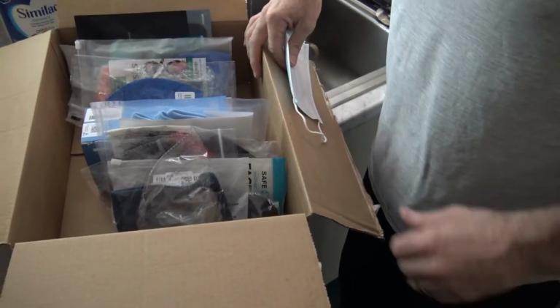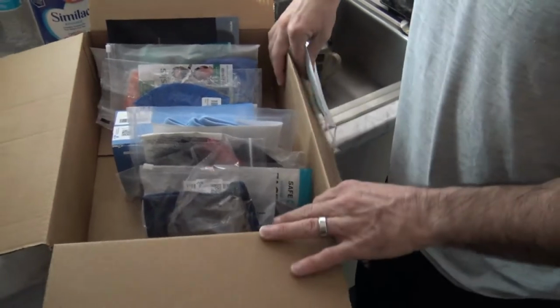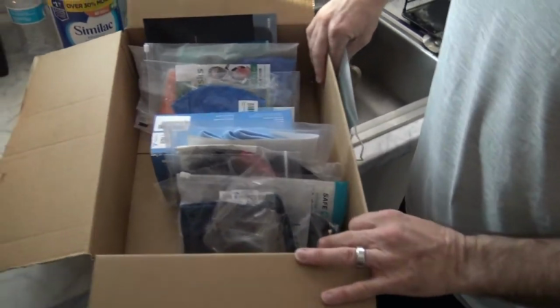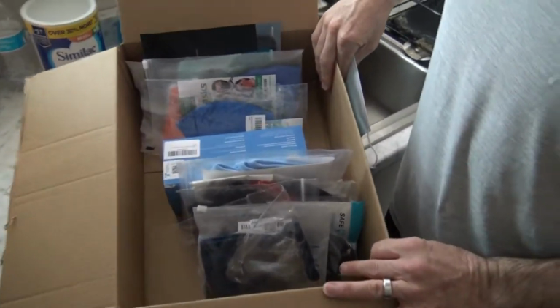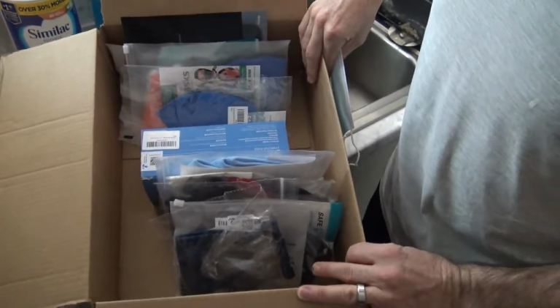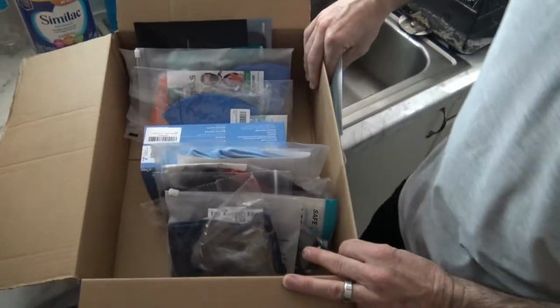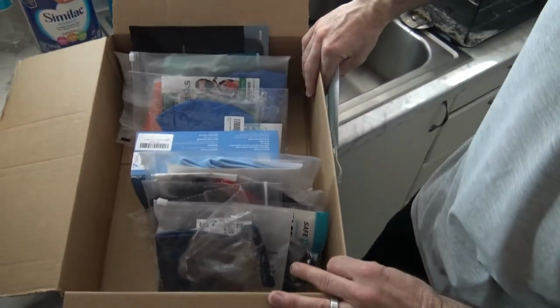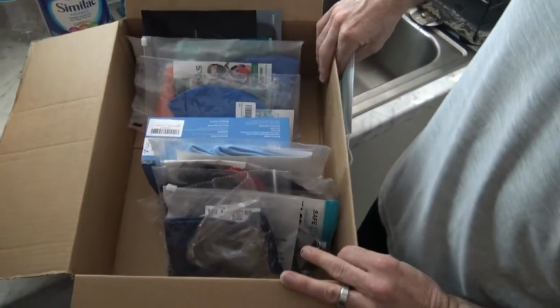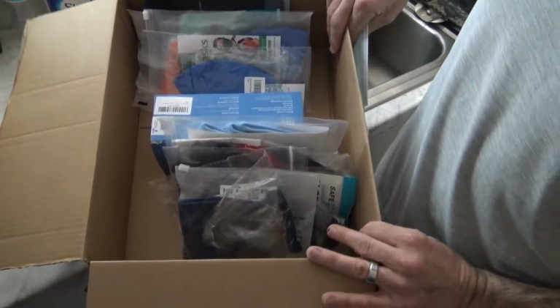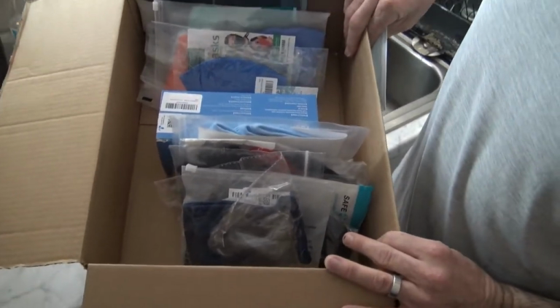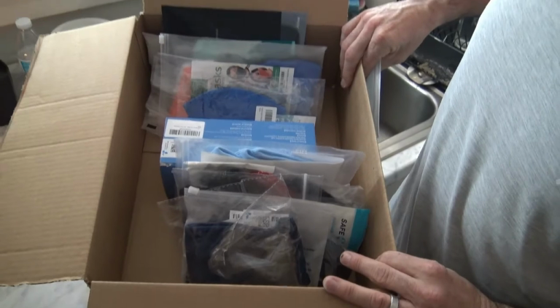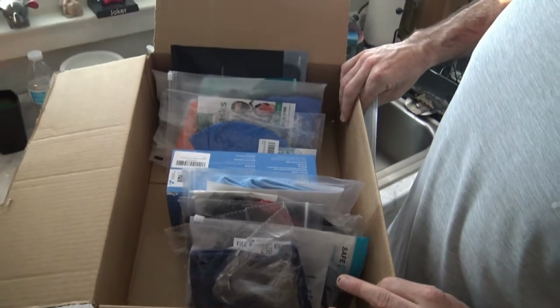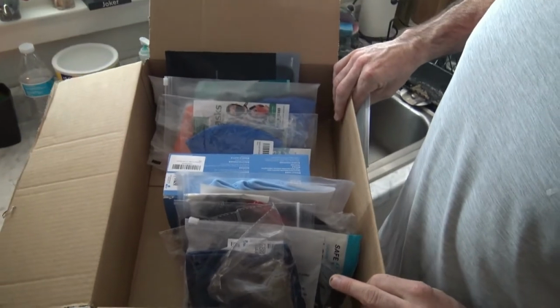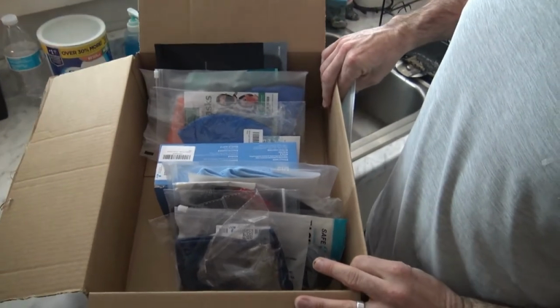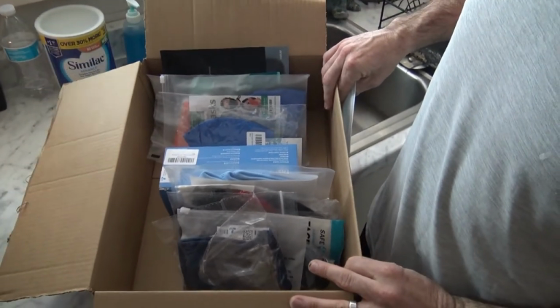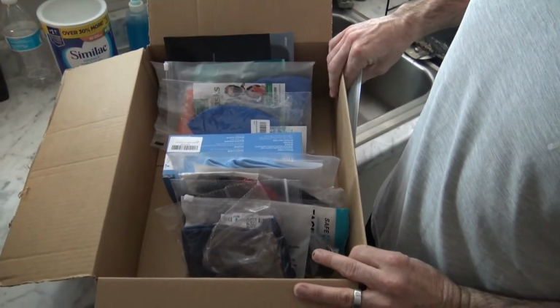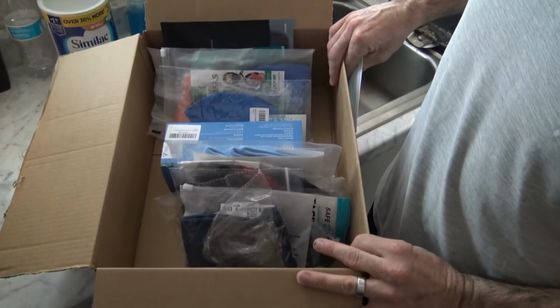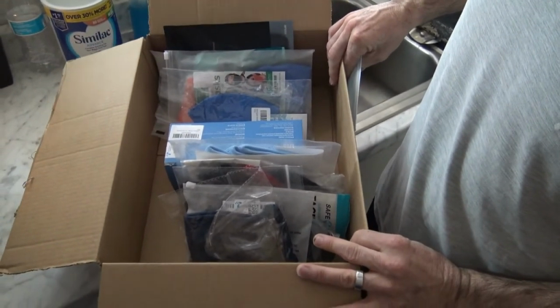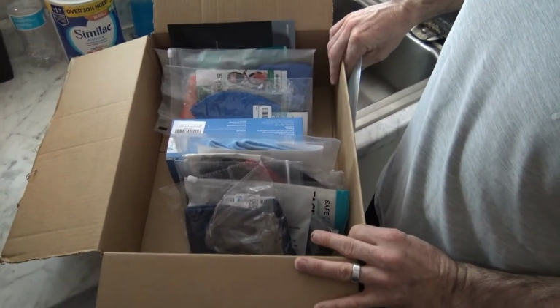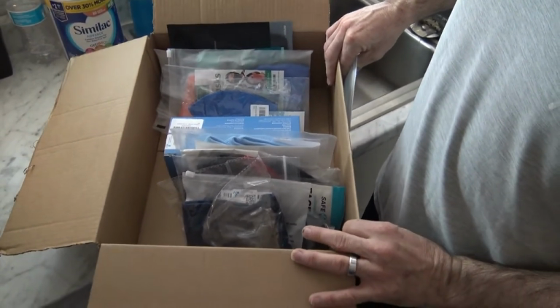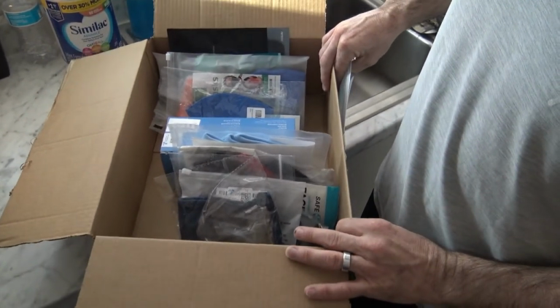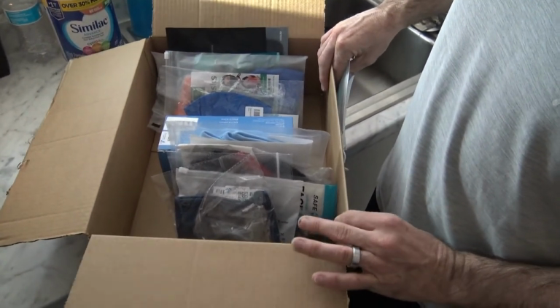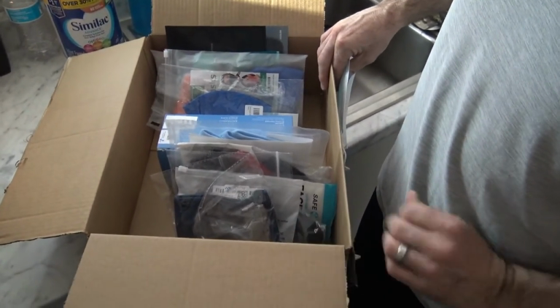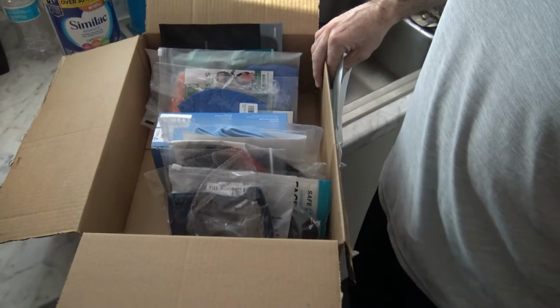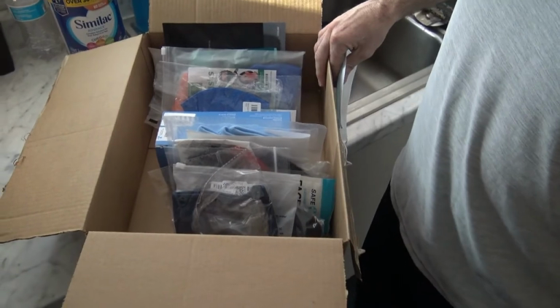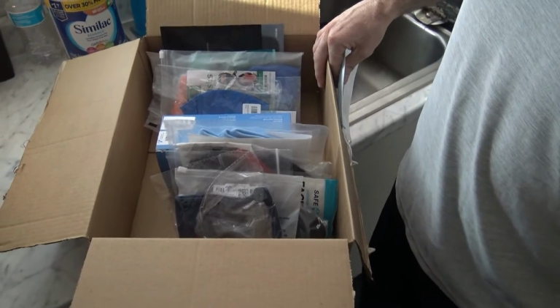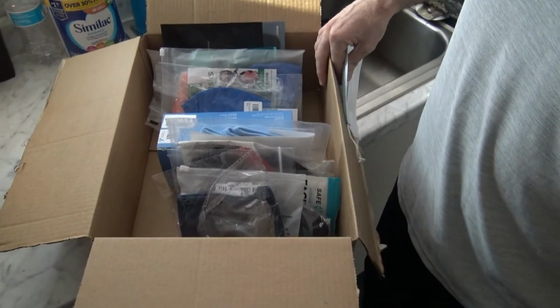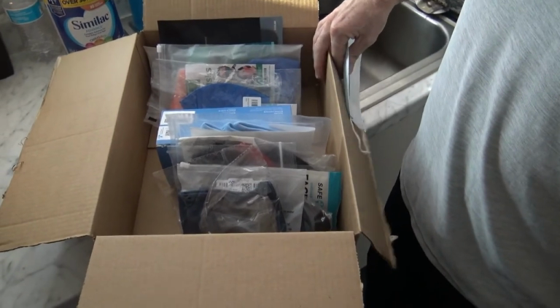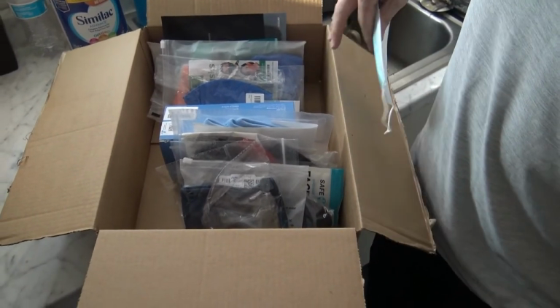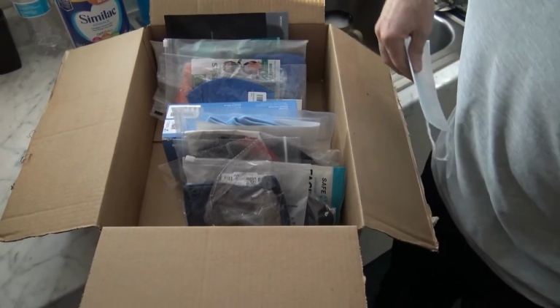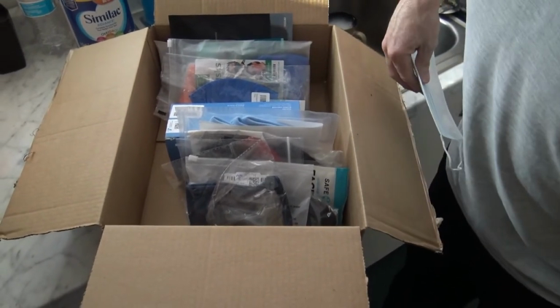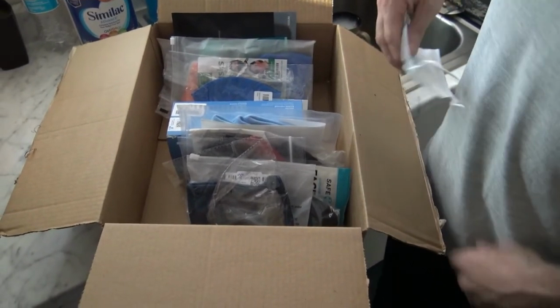This is our Amazon face mask haul. We ordered 15 face masks off Amazon — they were all four stars or above with at least a thousand reviews, some of the more popular face masks.